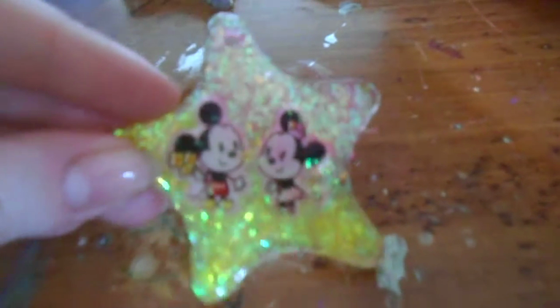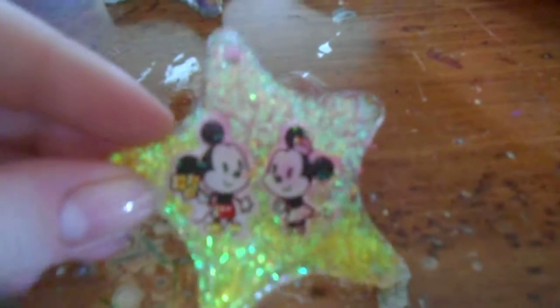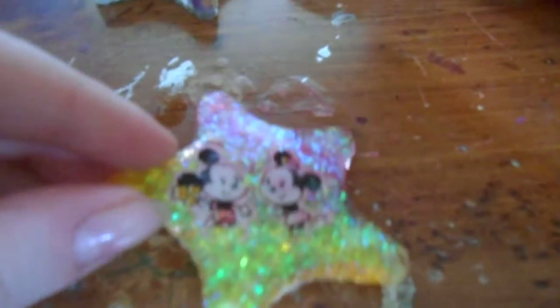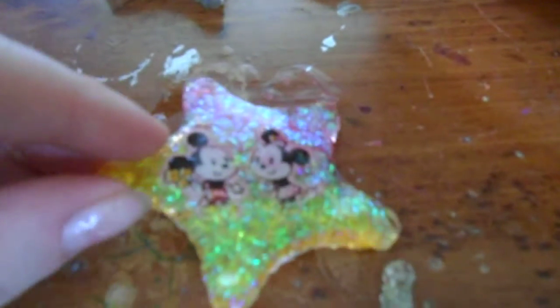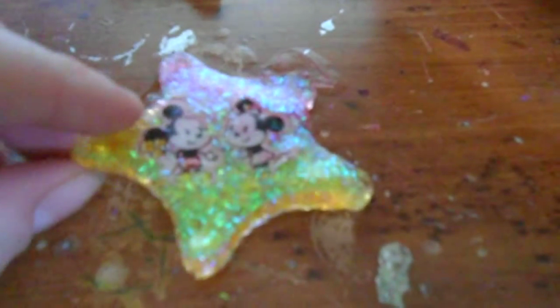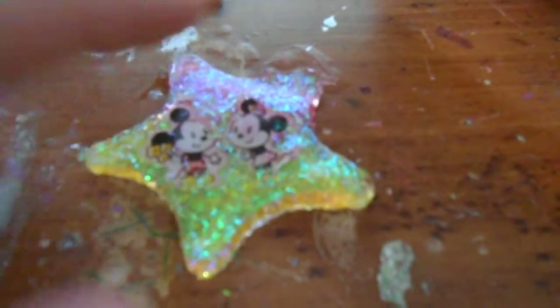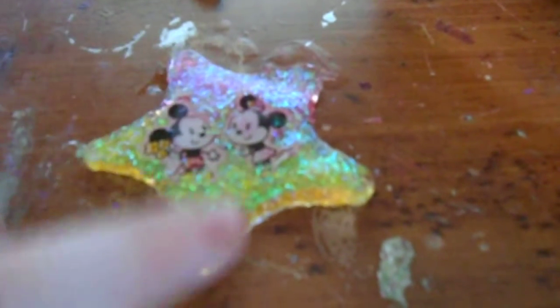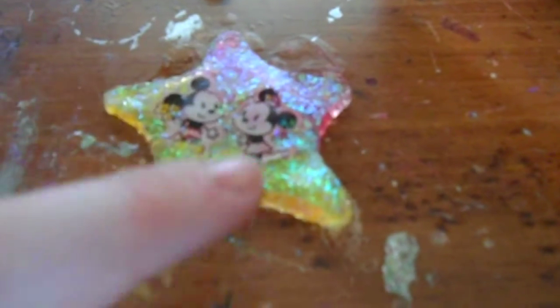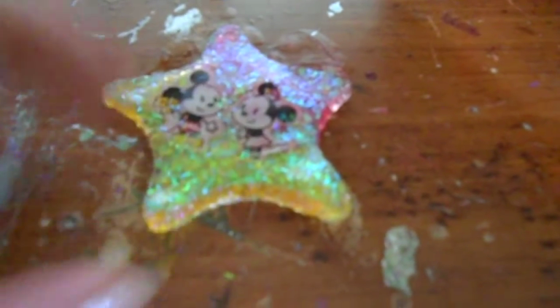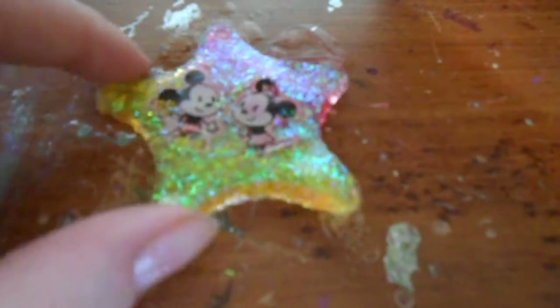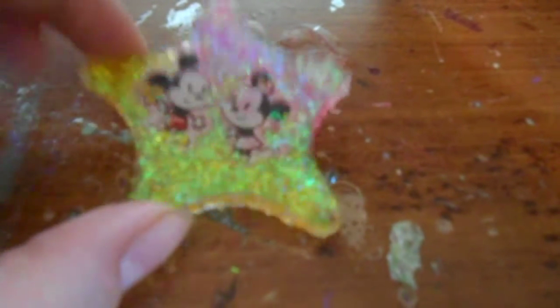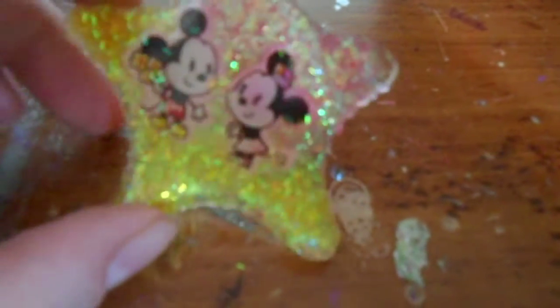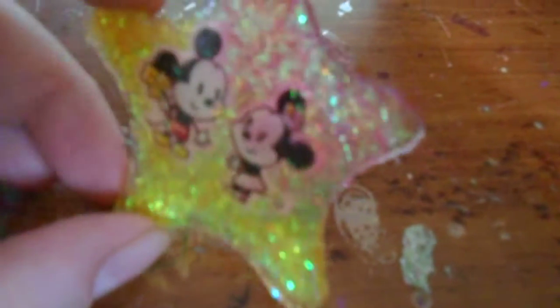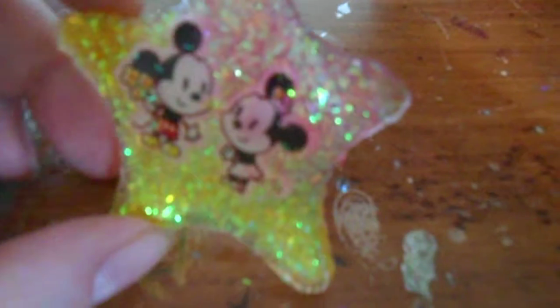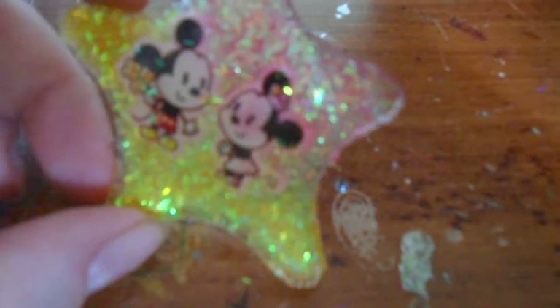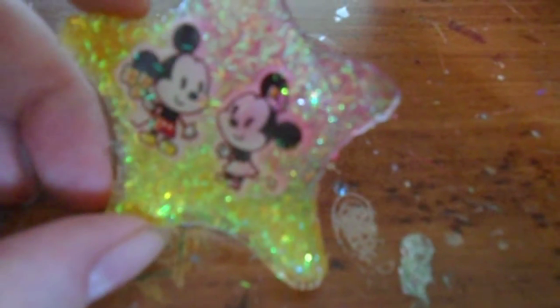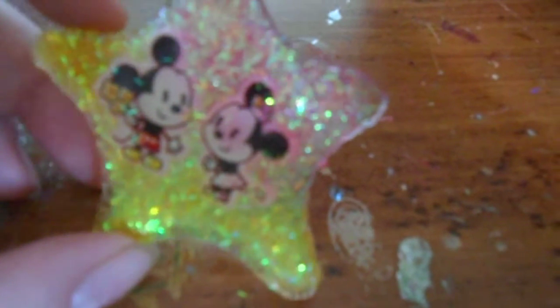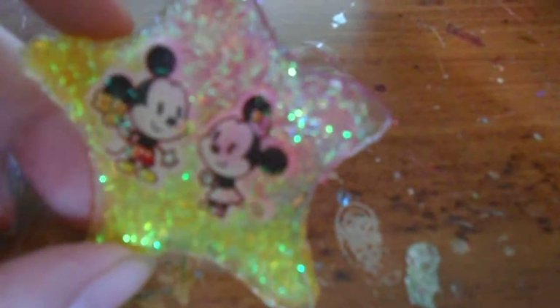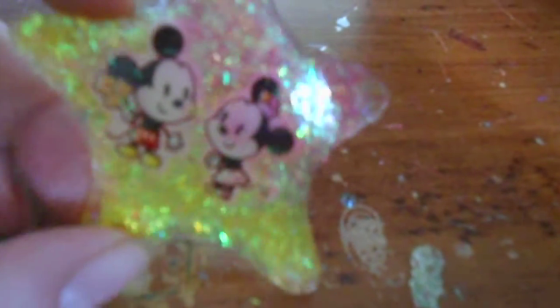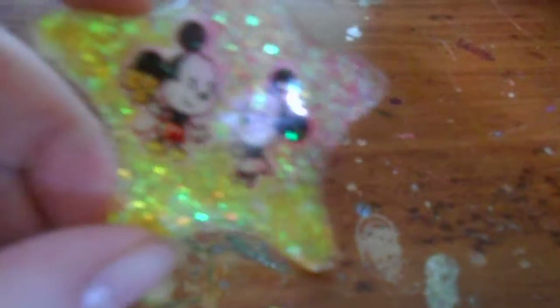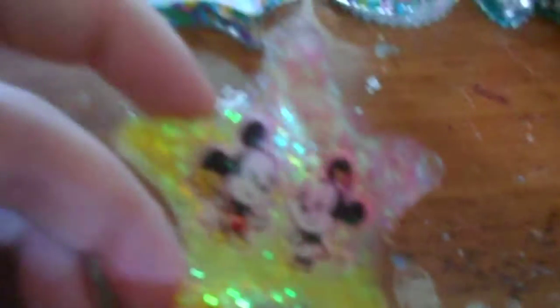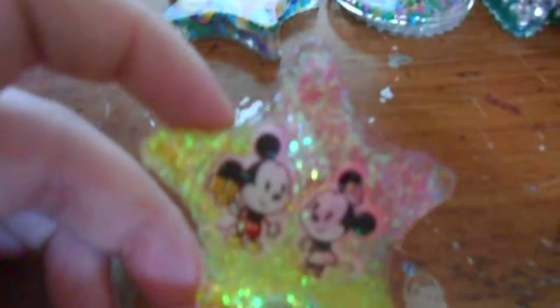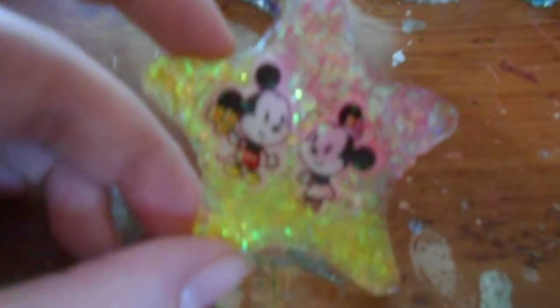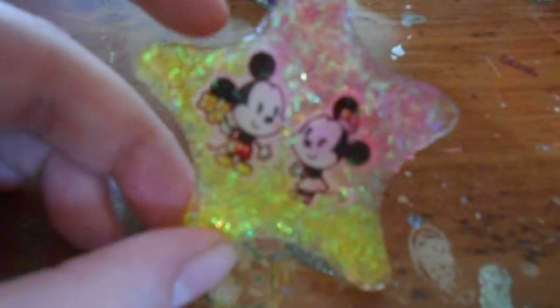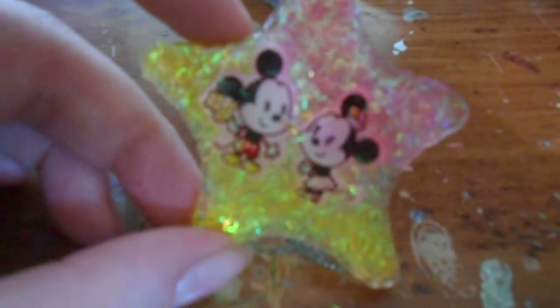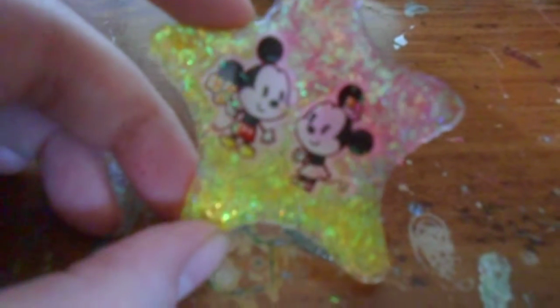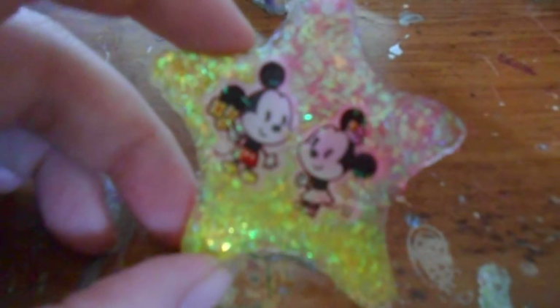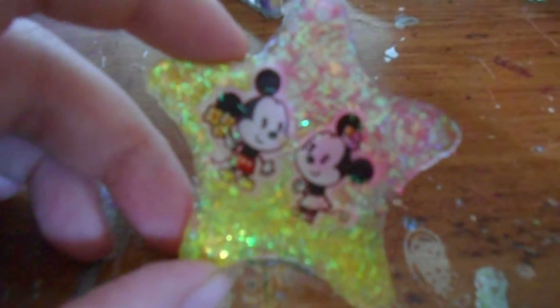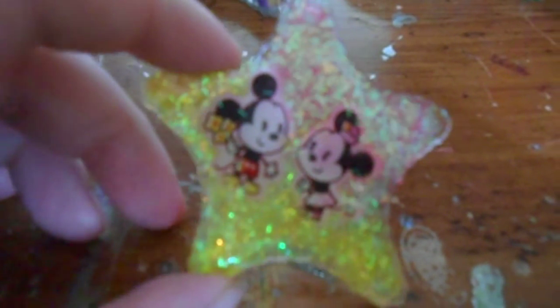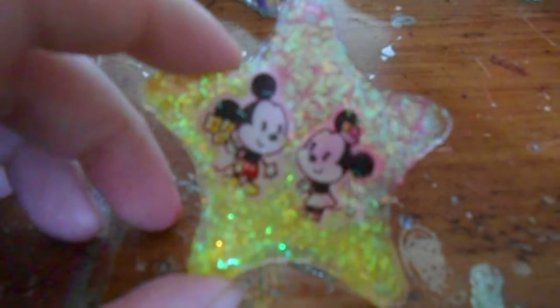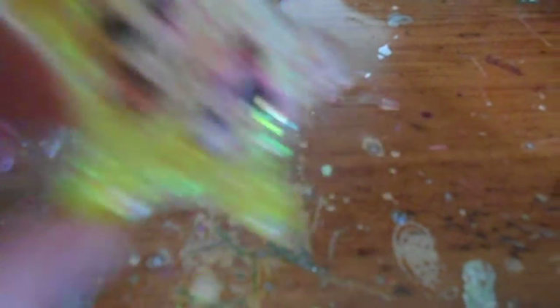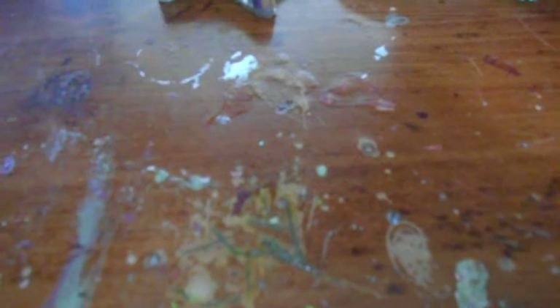I redid the Mickey and Minnie piece — I had two little heart charms, and then I decided to make one big star charm of it. There's that piece.